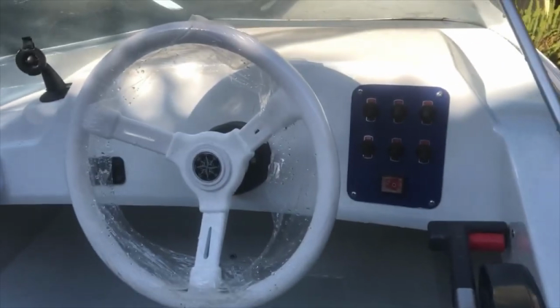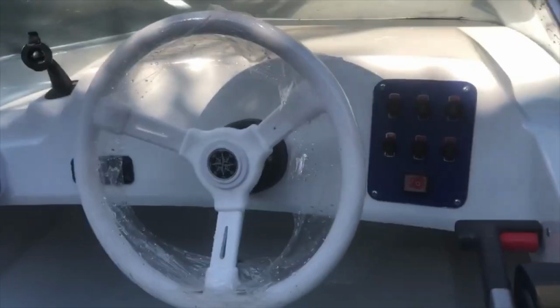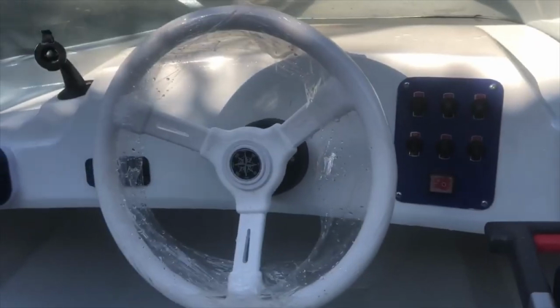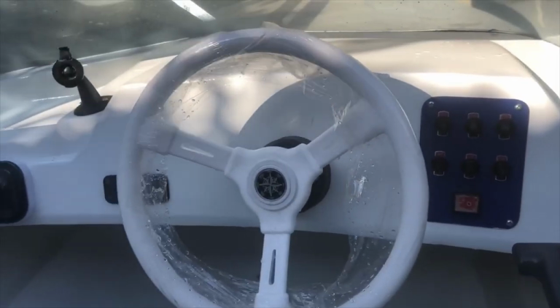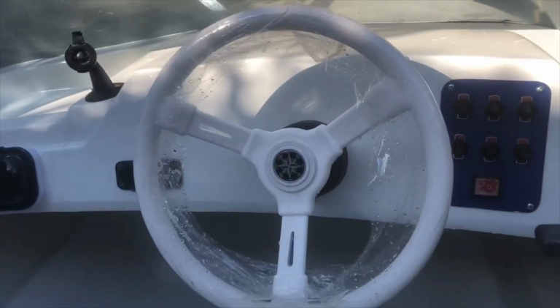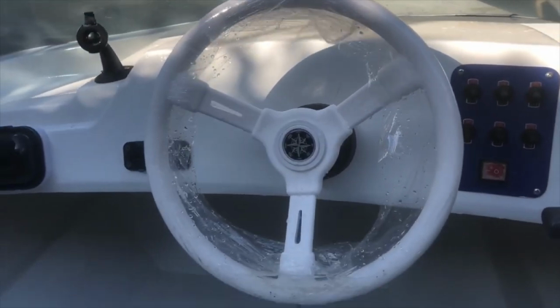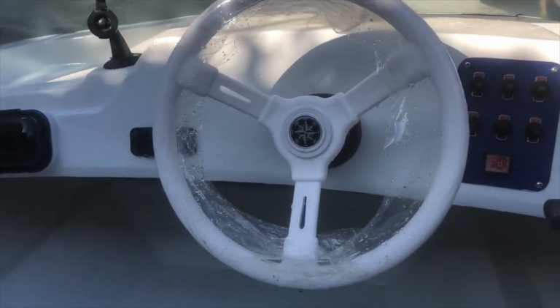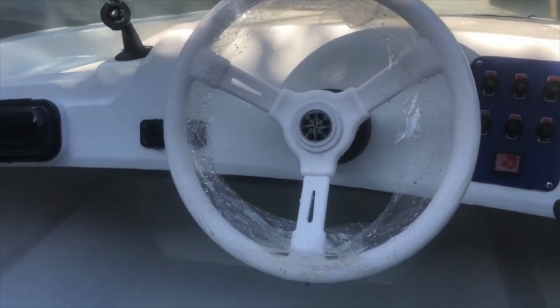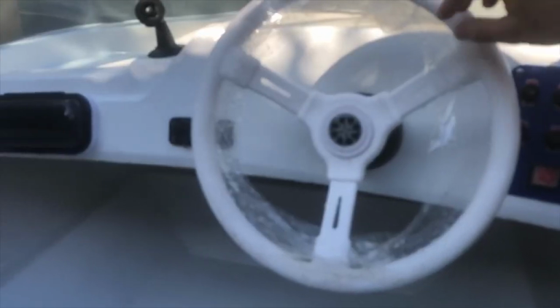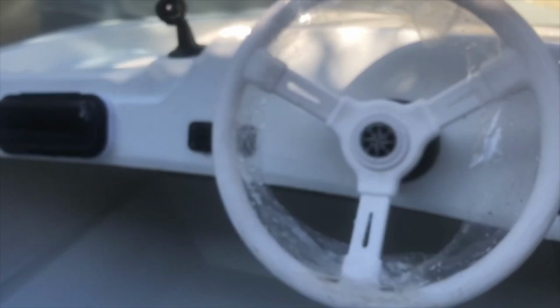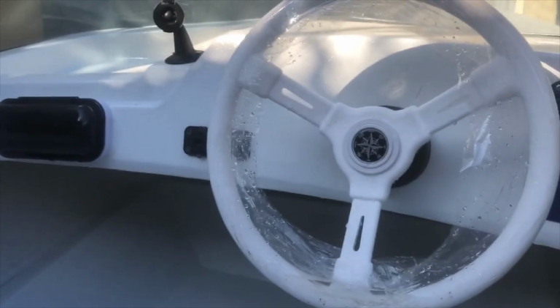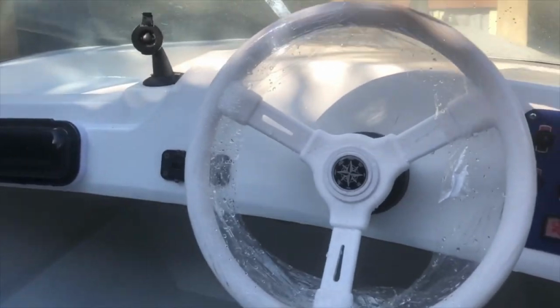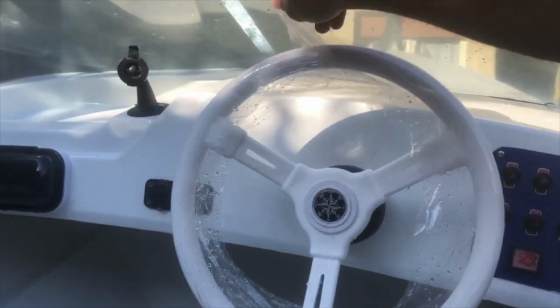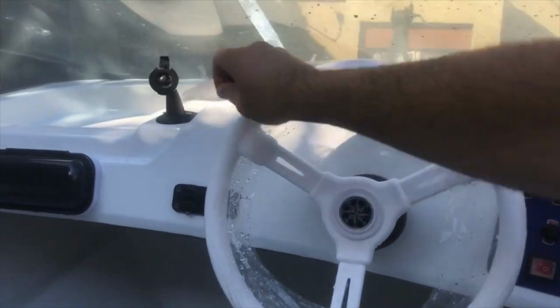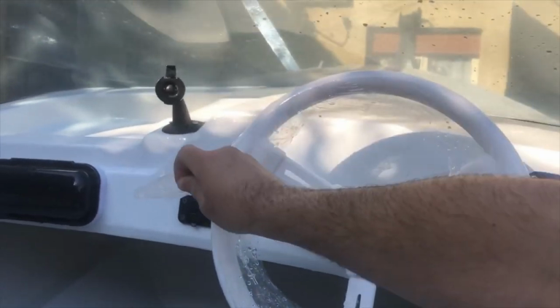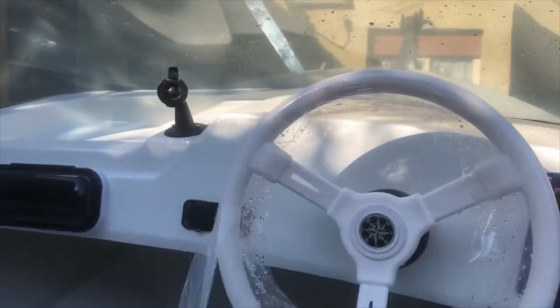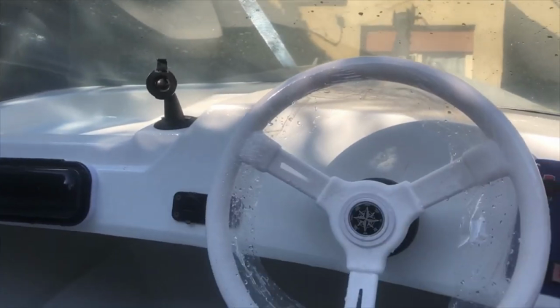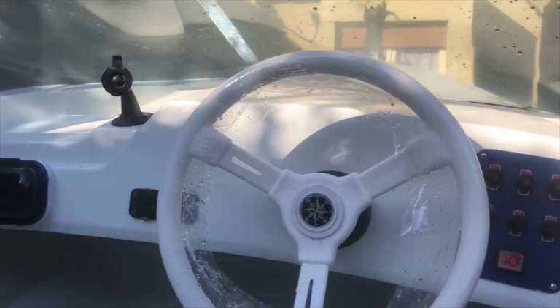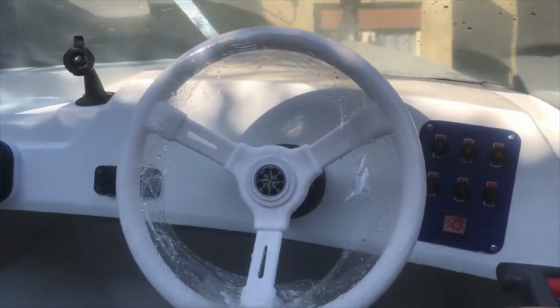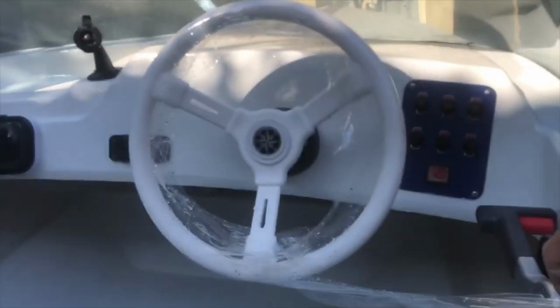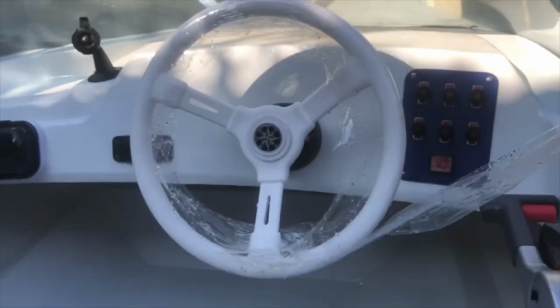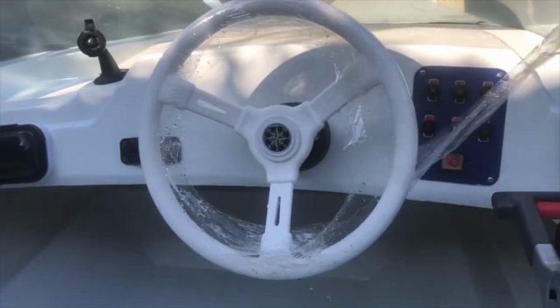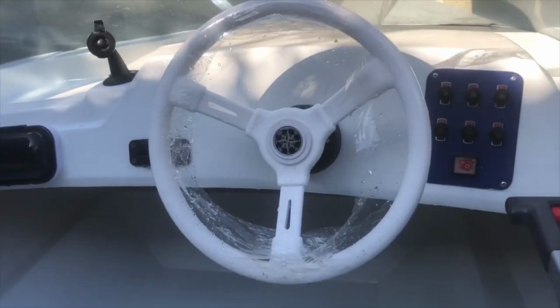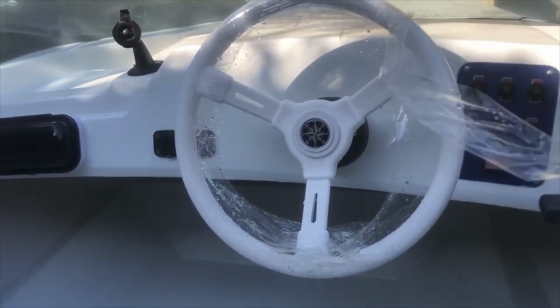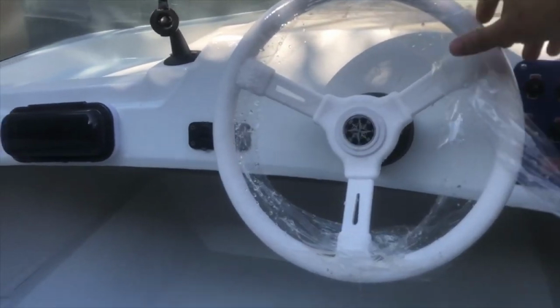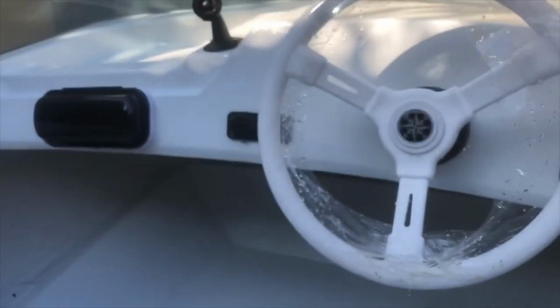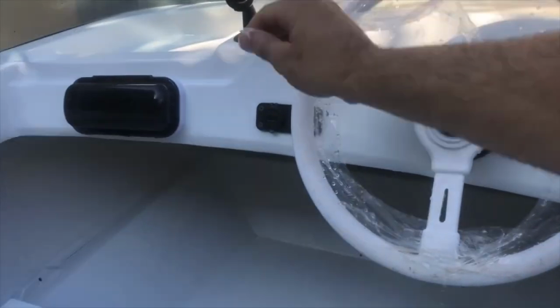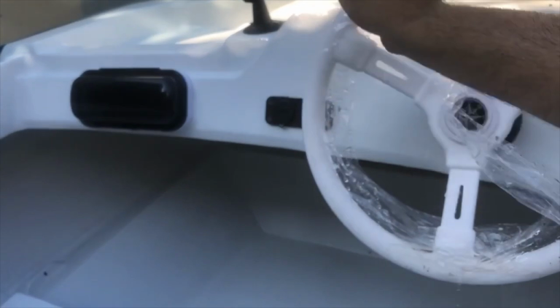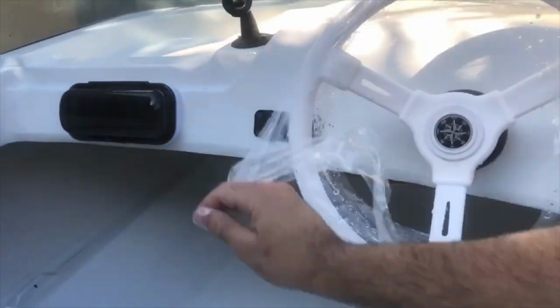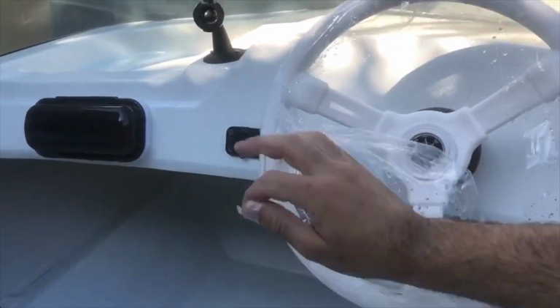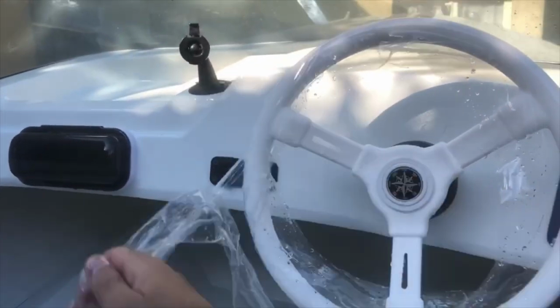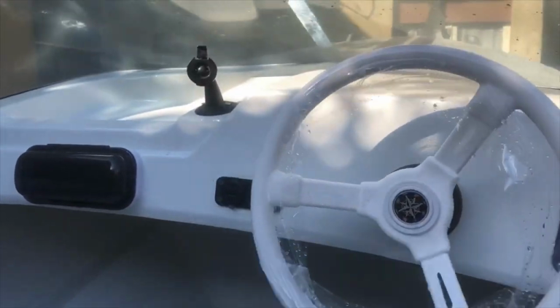Welcome to a new video about the restoring process of my boat. I know it's taking up some time but it's almost there, and we can finally take off the plastic from the steering wheel.